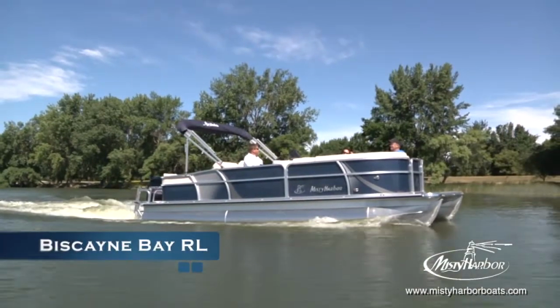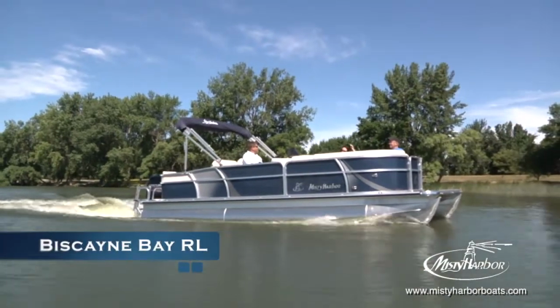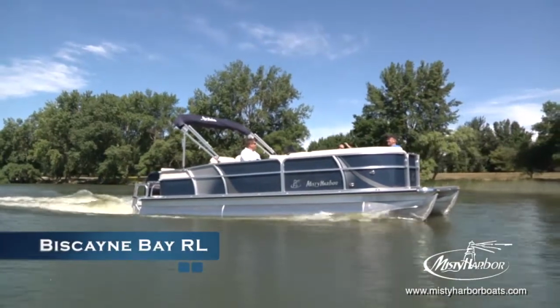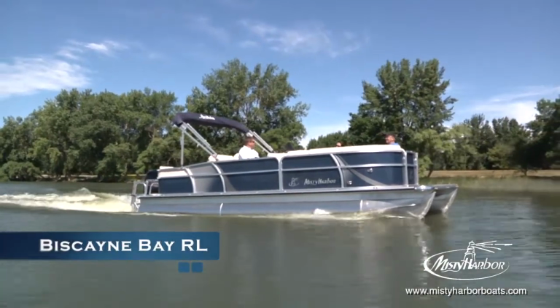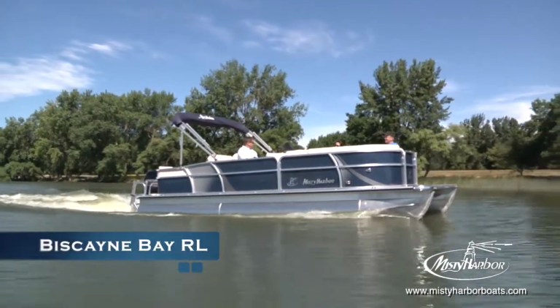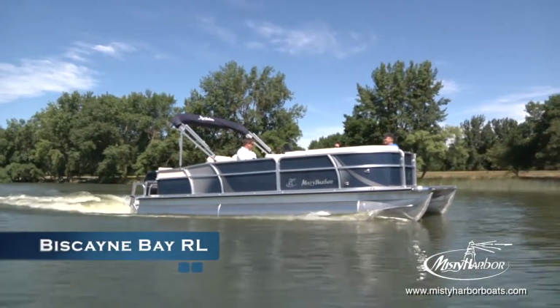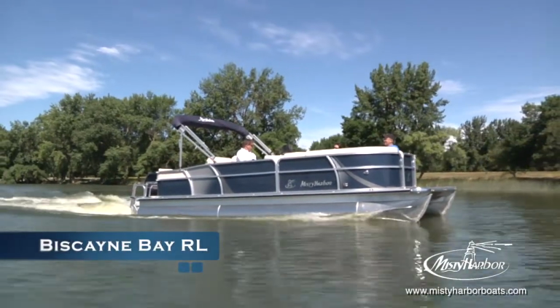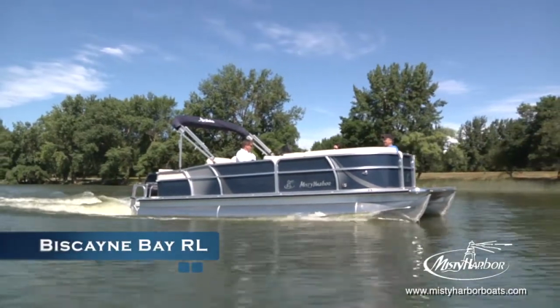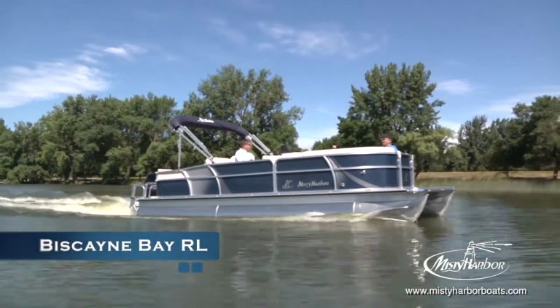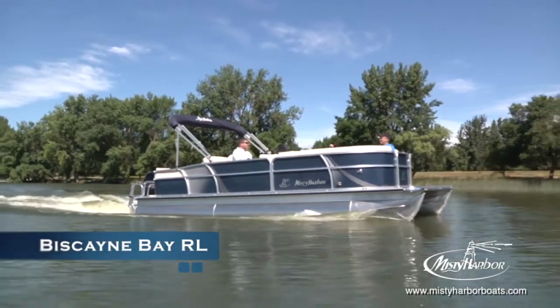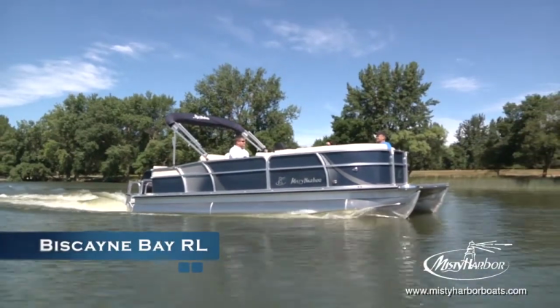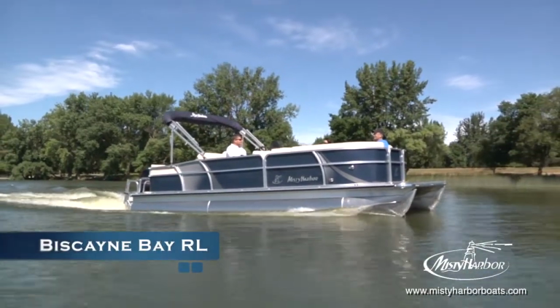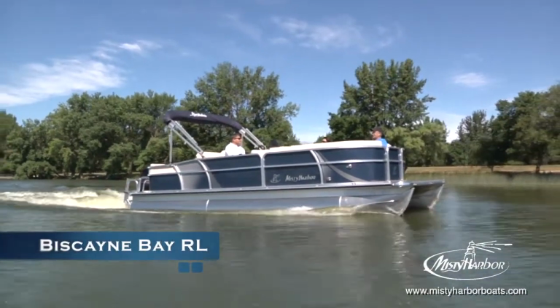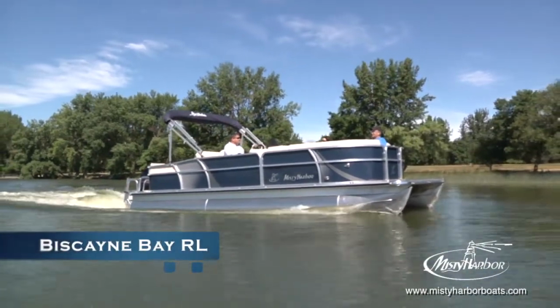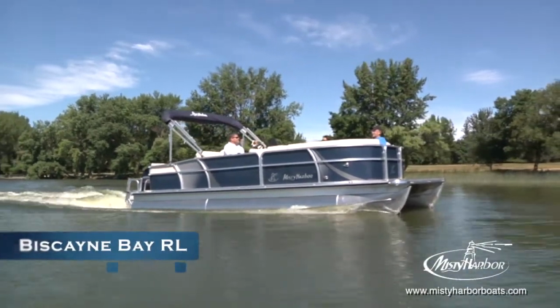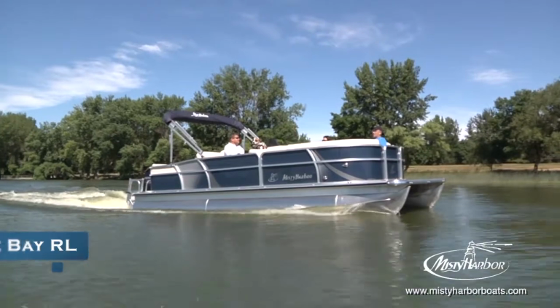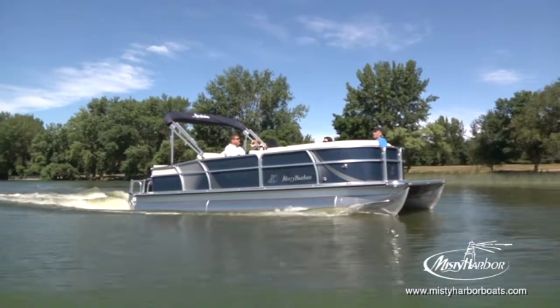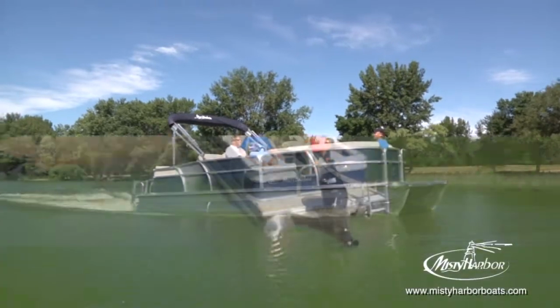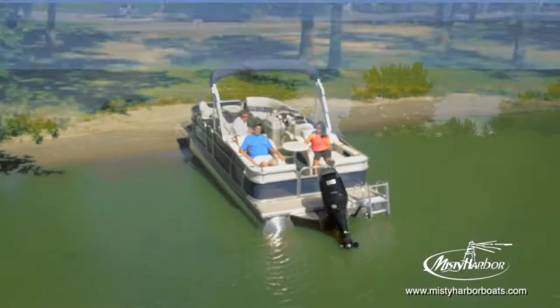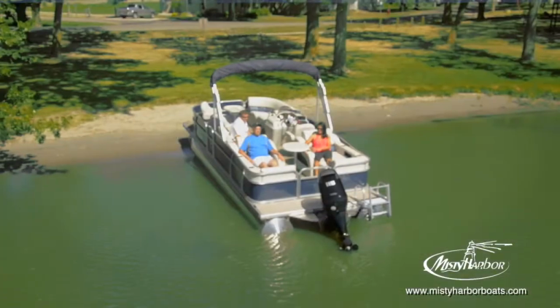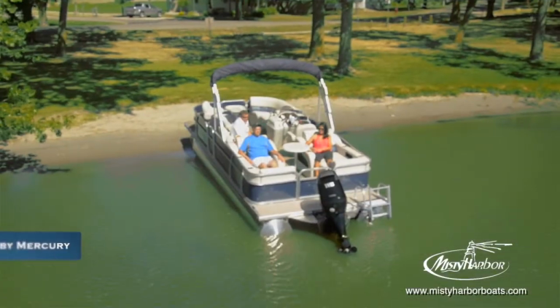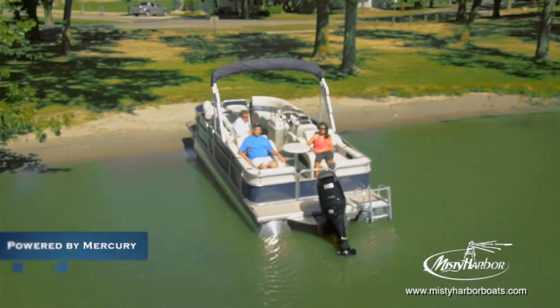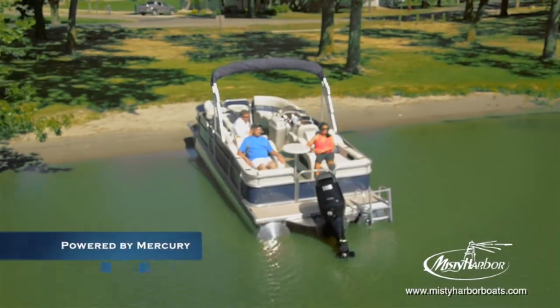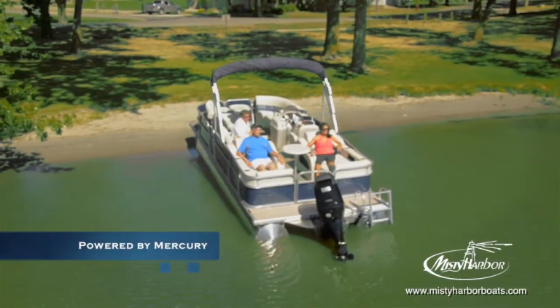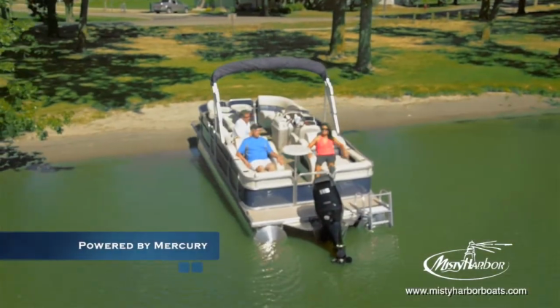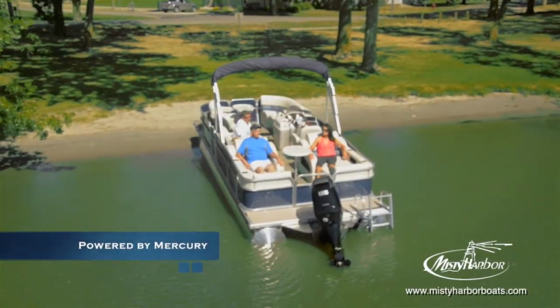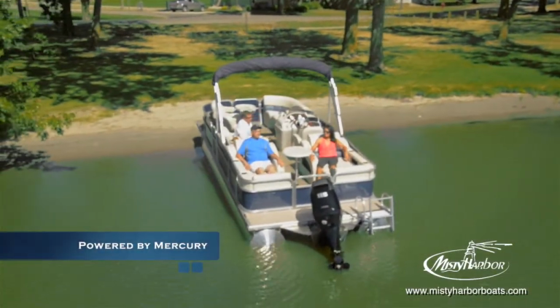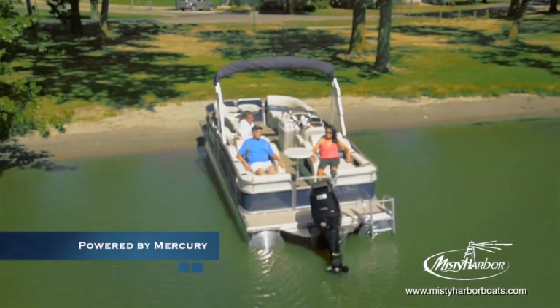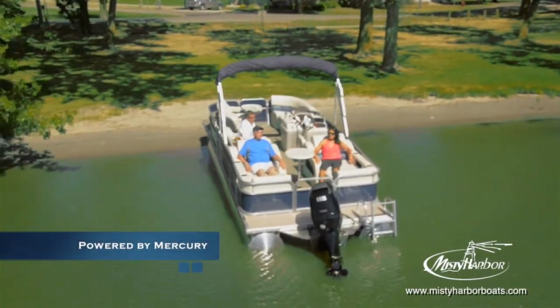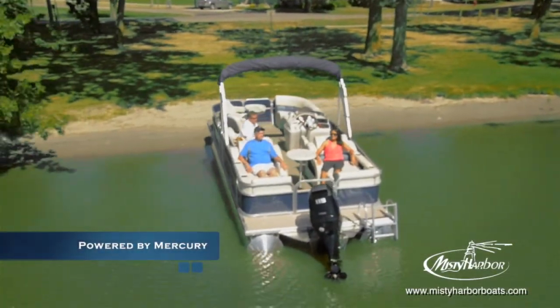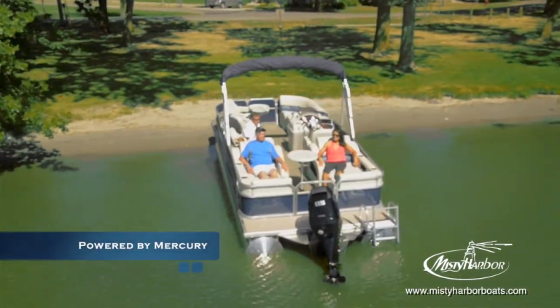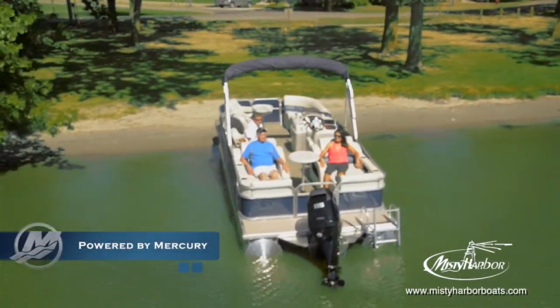When shopping for a pontoon that will provide abundant comfort, restful retreats, and fetching style, the Biscayne Bay RL is sure to fulfill your desires.